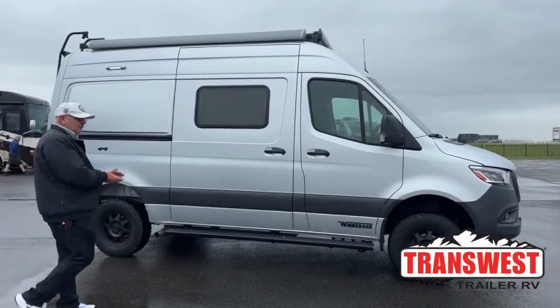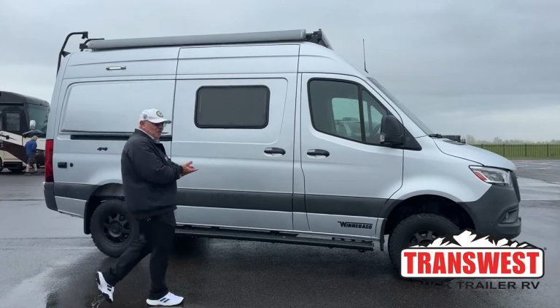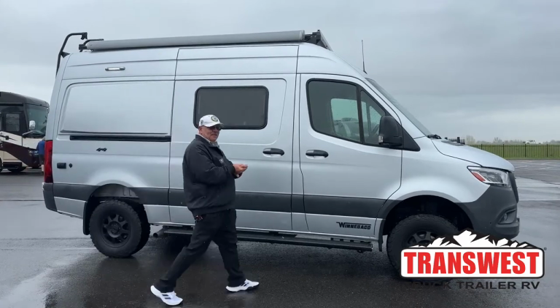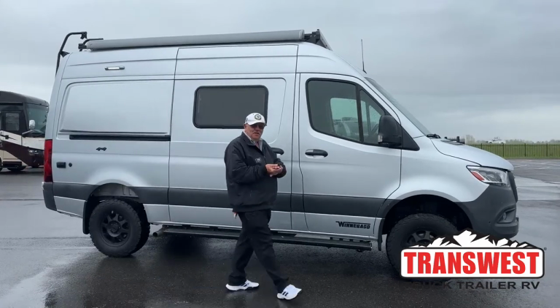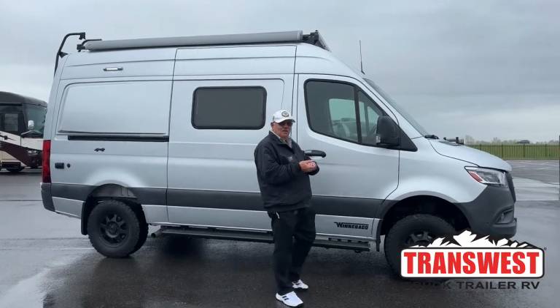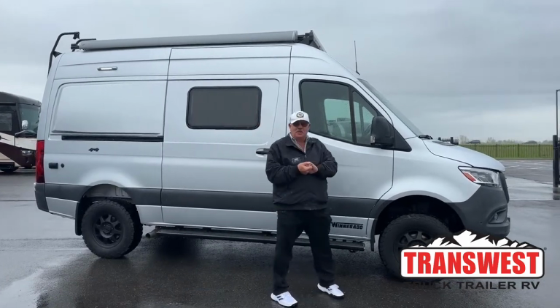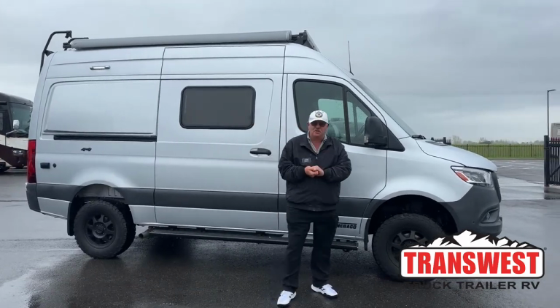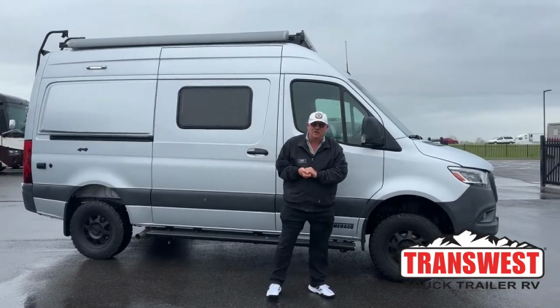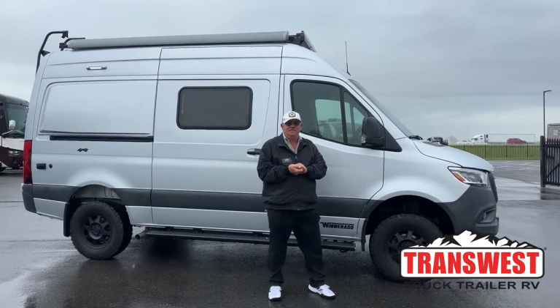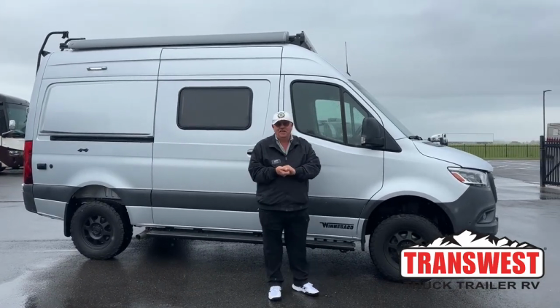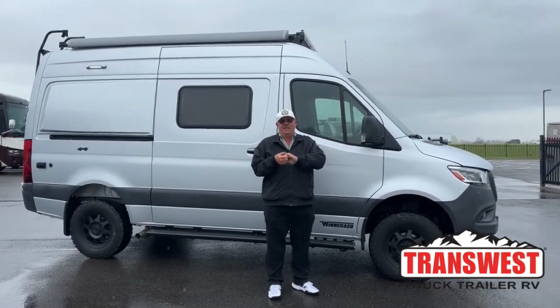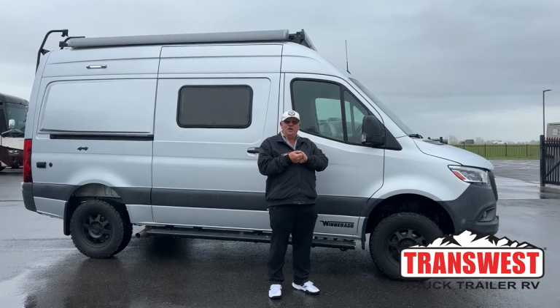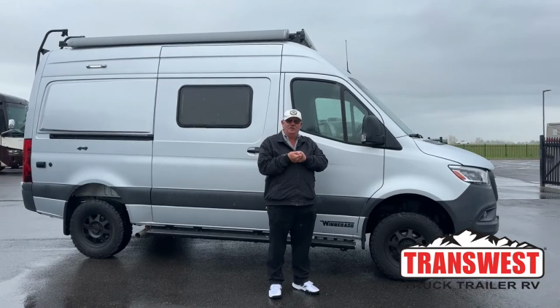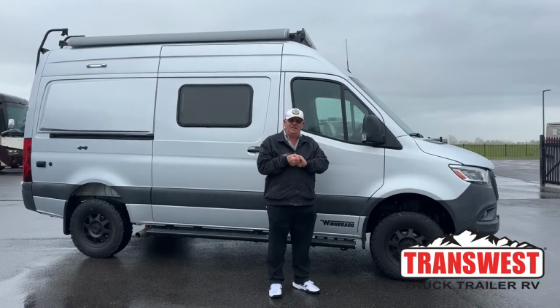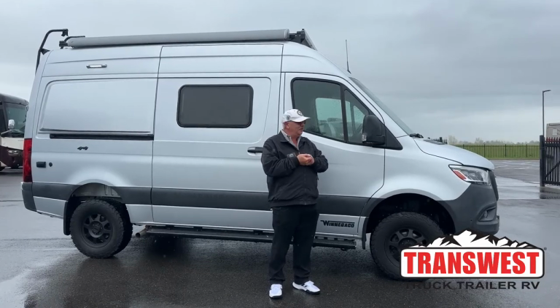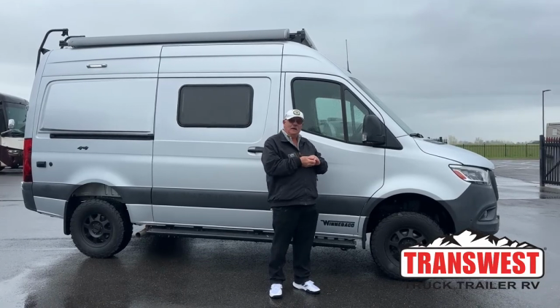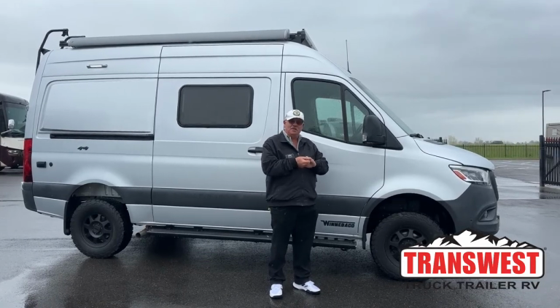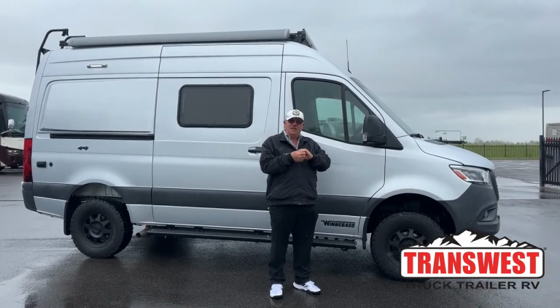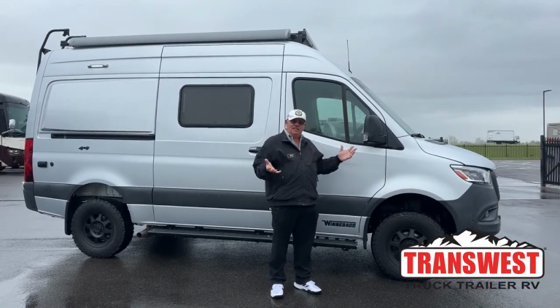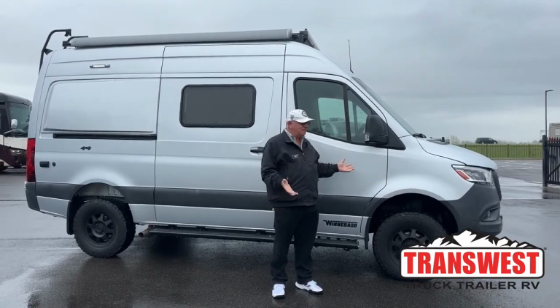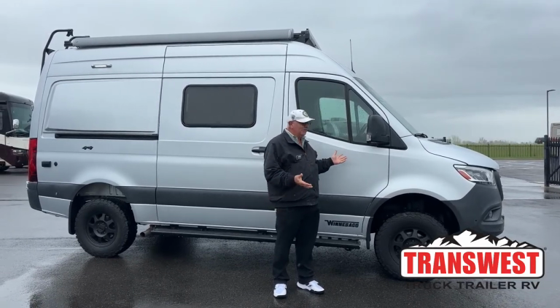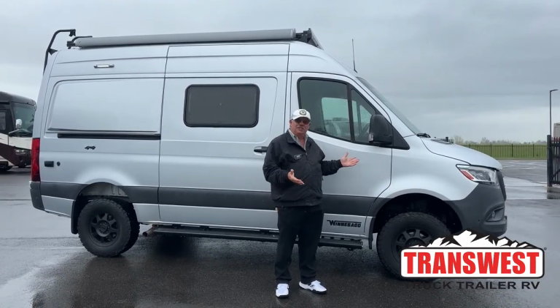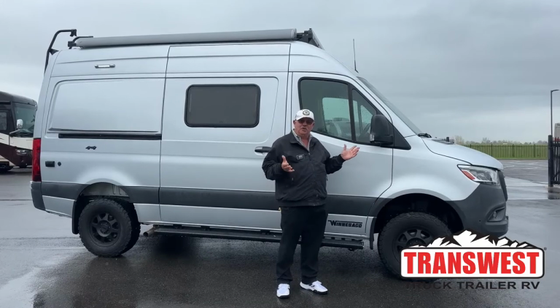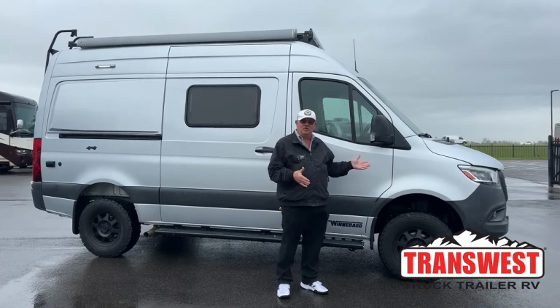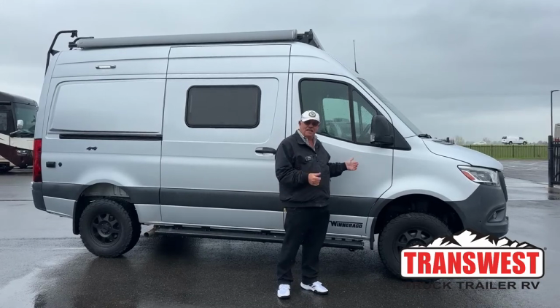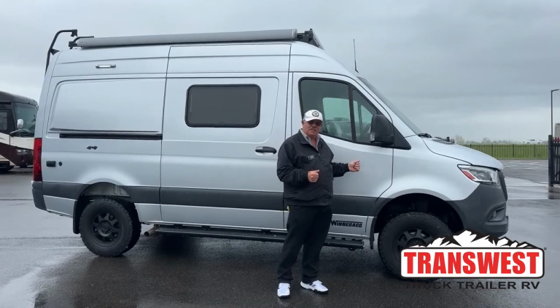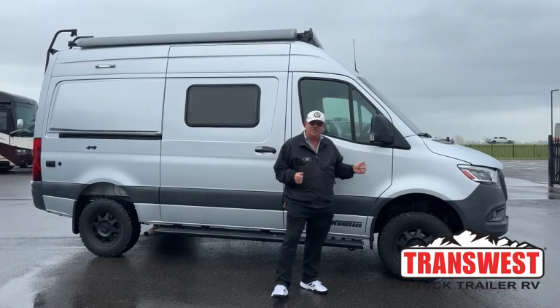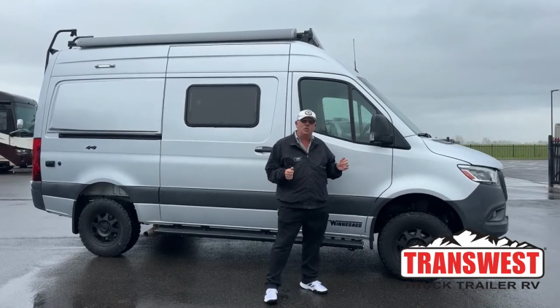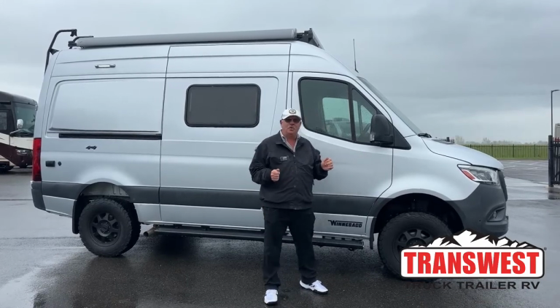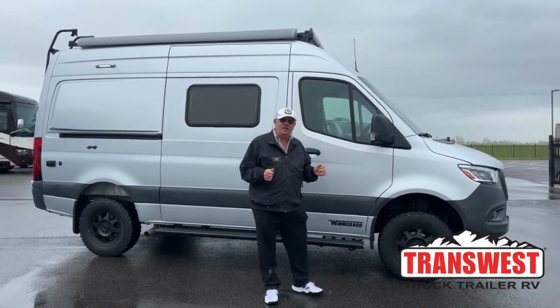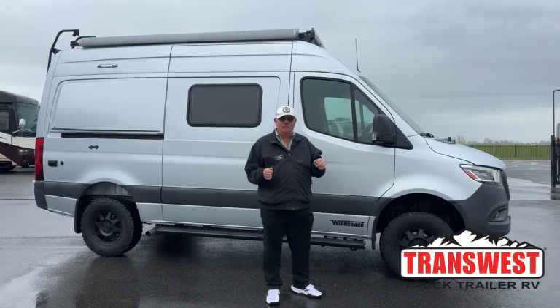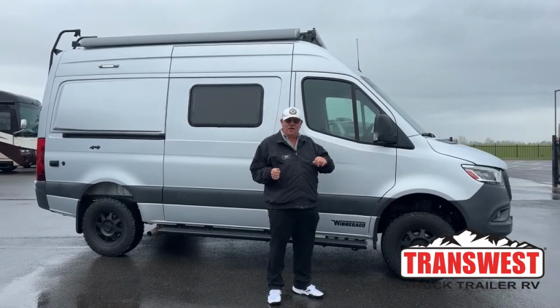Good morning, Bill Hurtado, TransWest Truck Trailer RV. Thanks for tuning in for another YouTube episode. Today it's my privilege to show you one of our latest acquisitions — here is a 2020 Winnebago Revel.